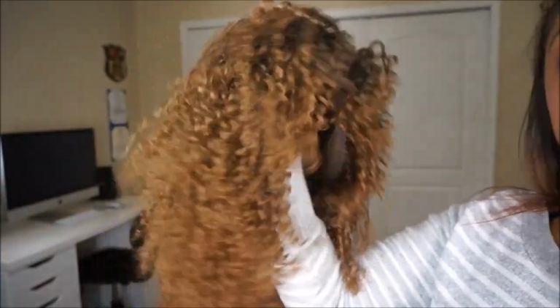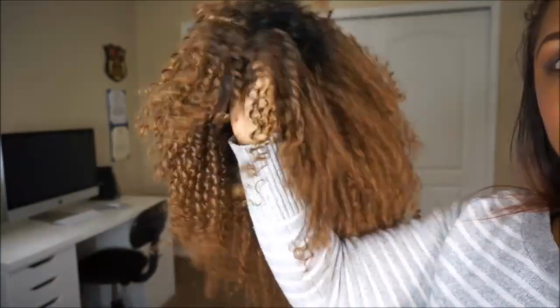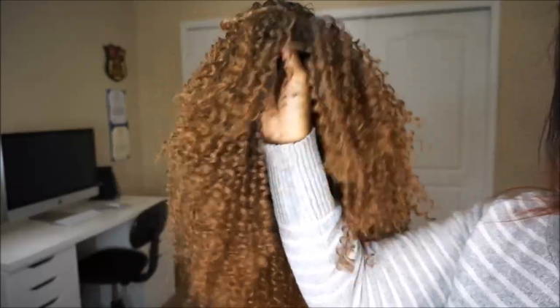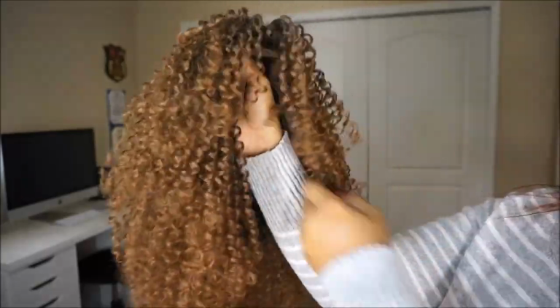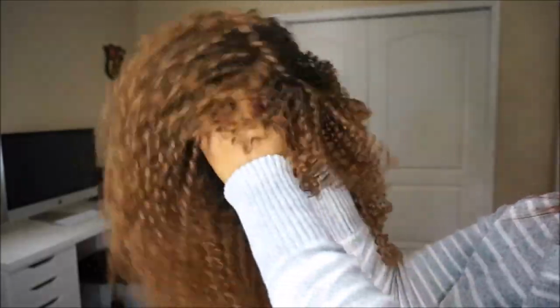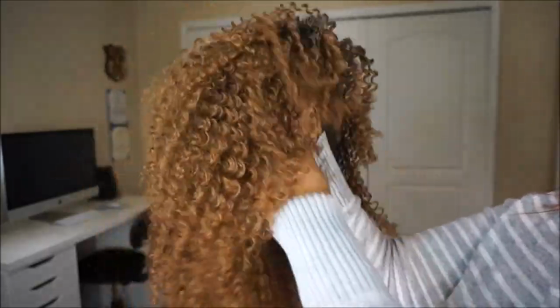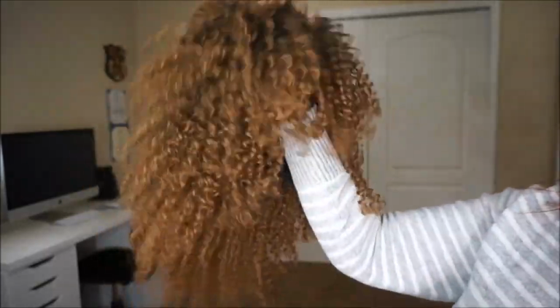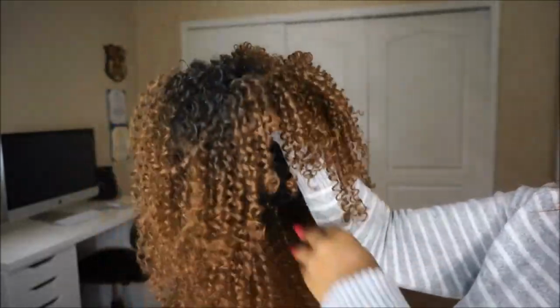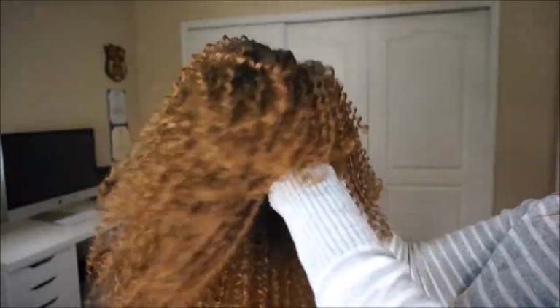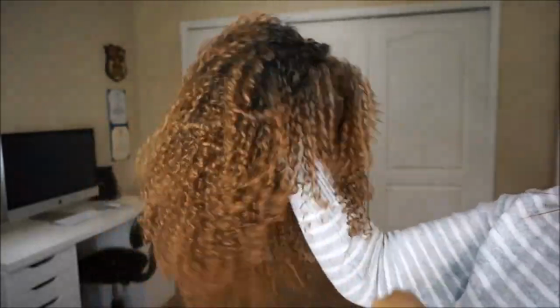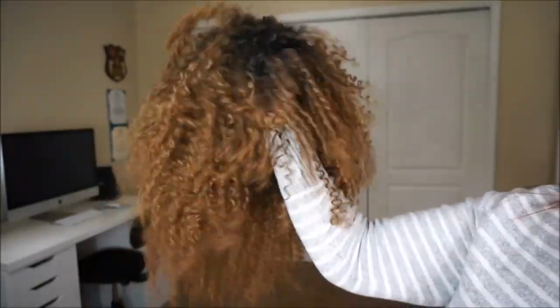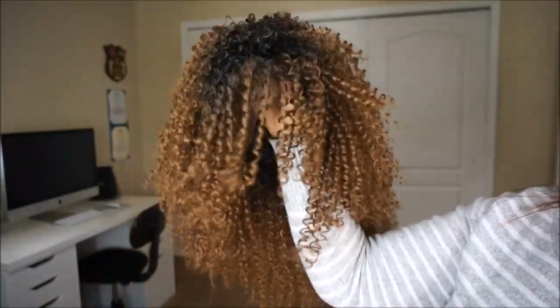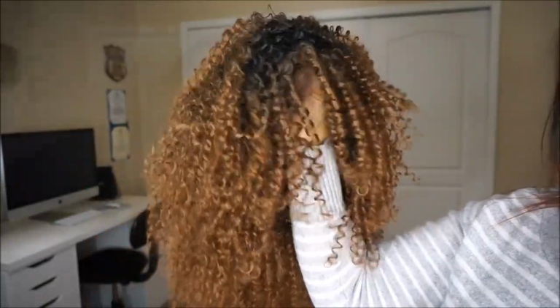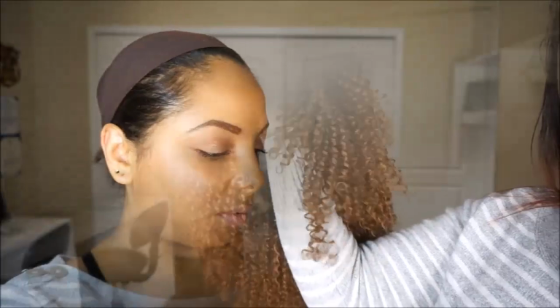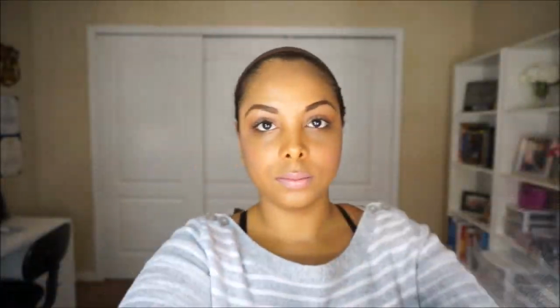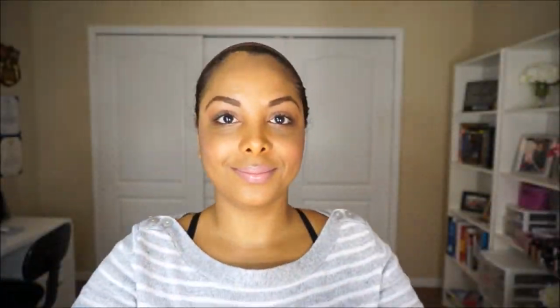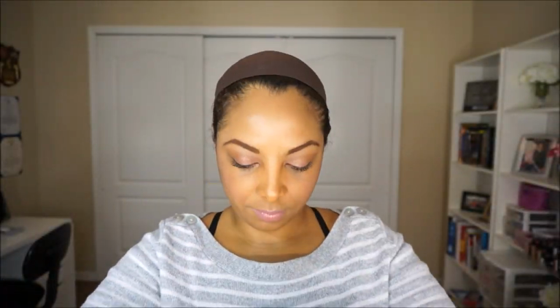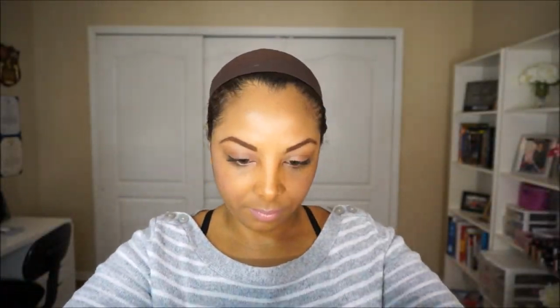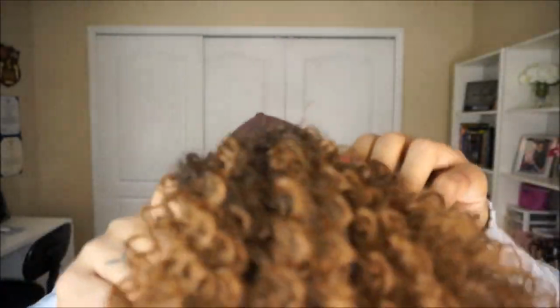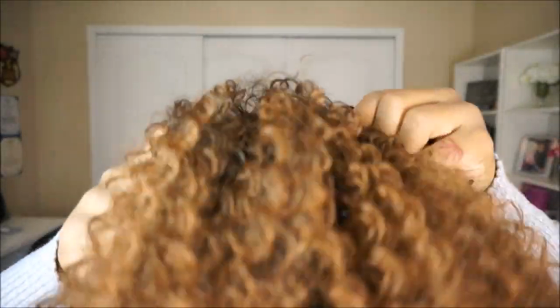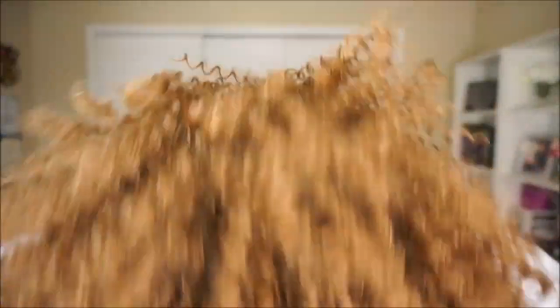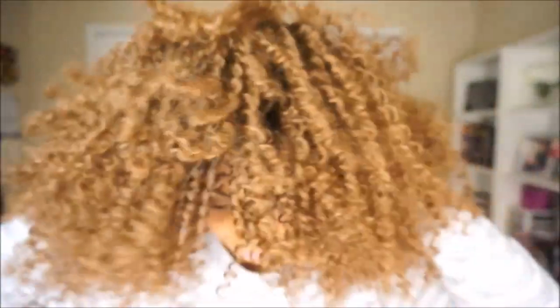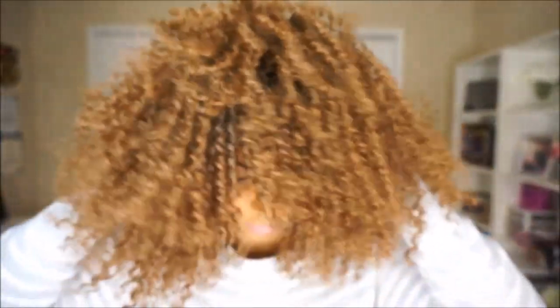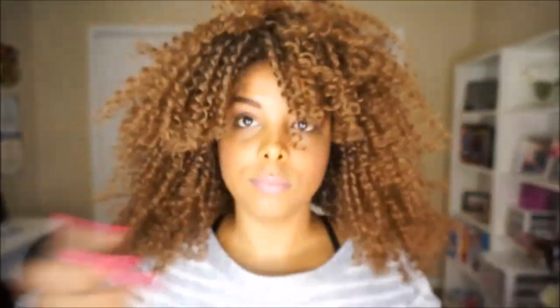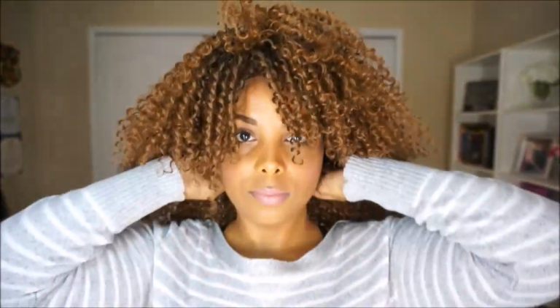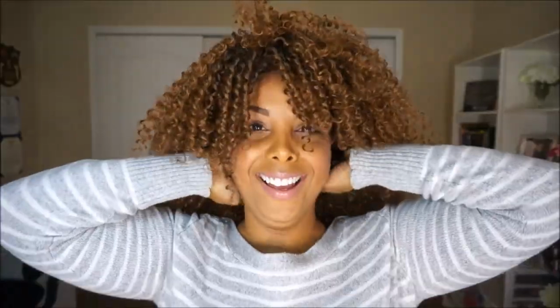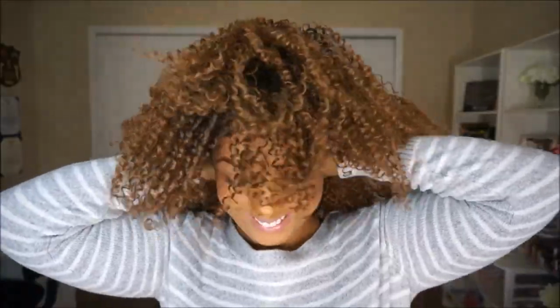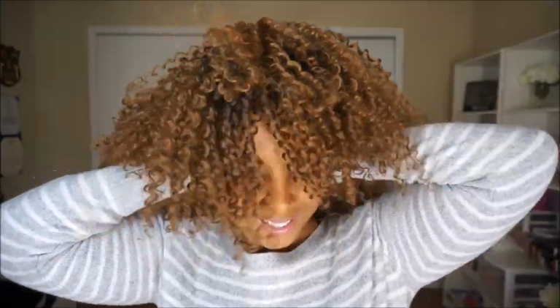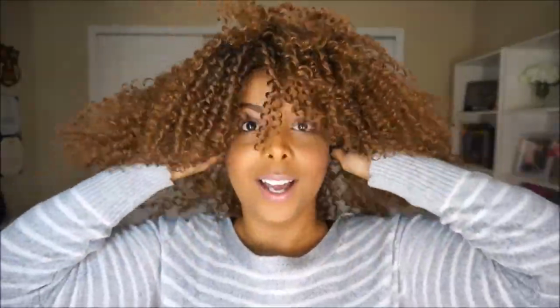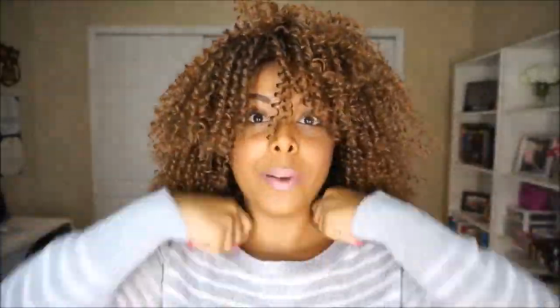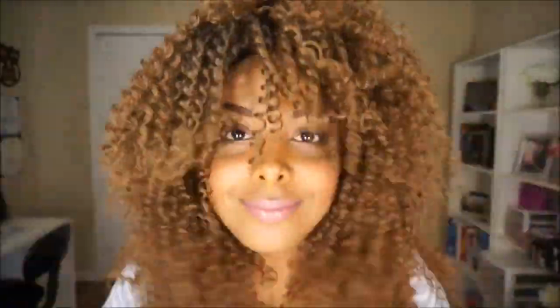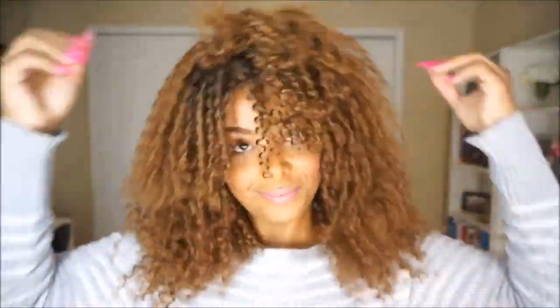Beautiful, clumpy, well-defined curls. So let's get to styling. When I first took this out the pack, I was like, woo! Look at all this hair — what do I do with it? But it's pretty simple.